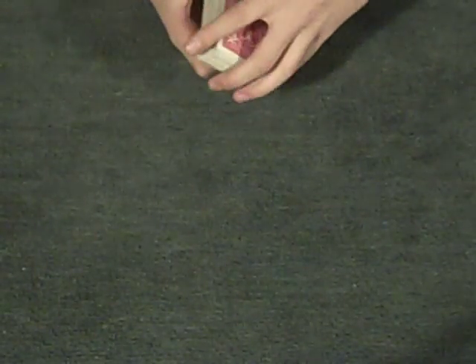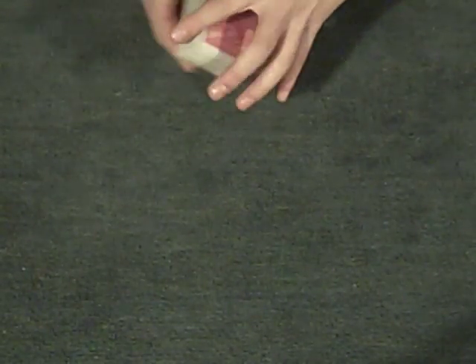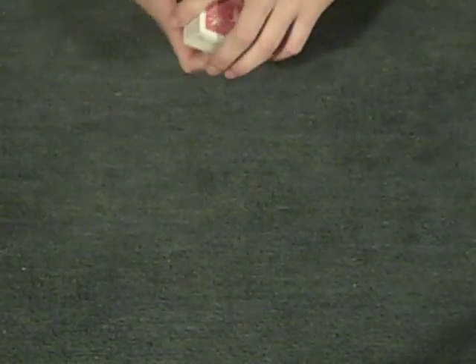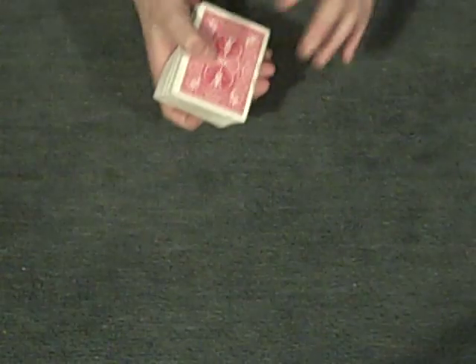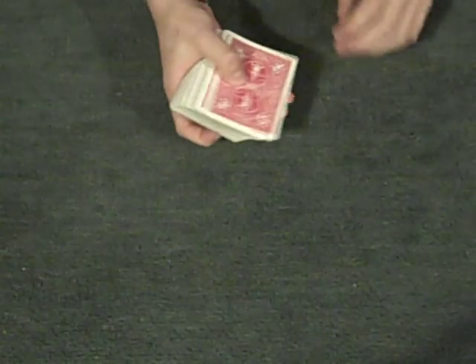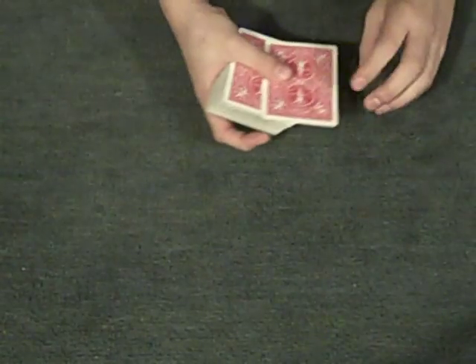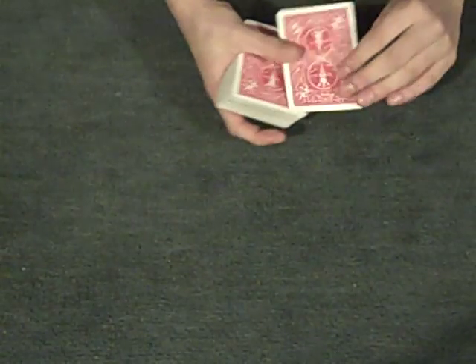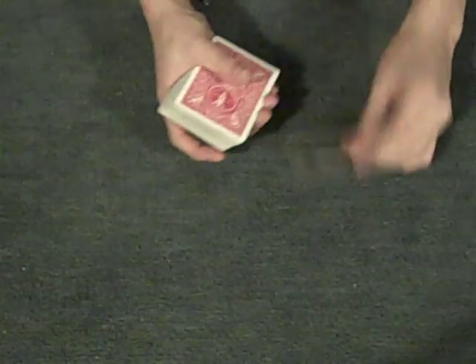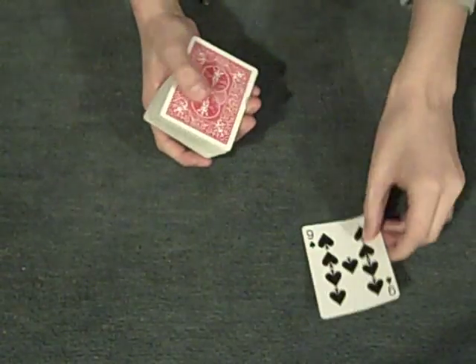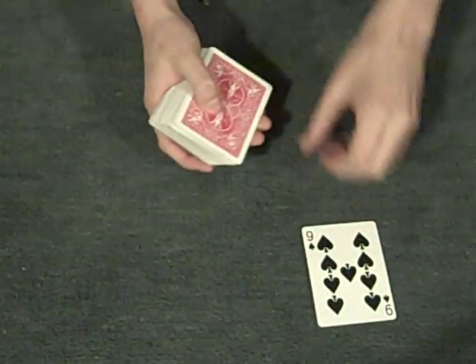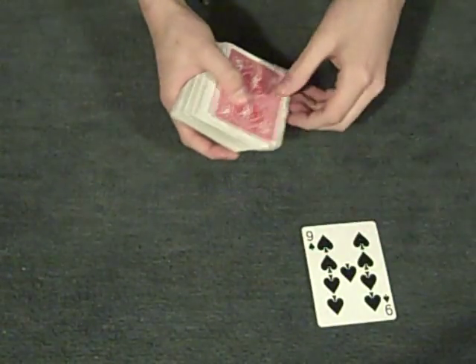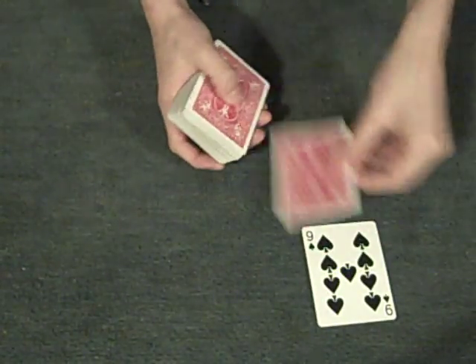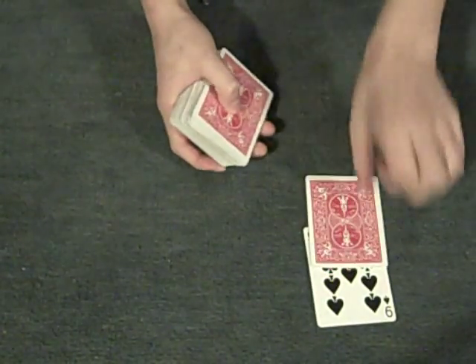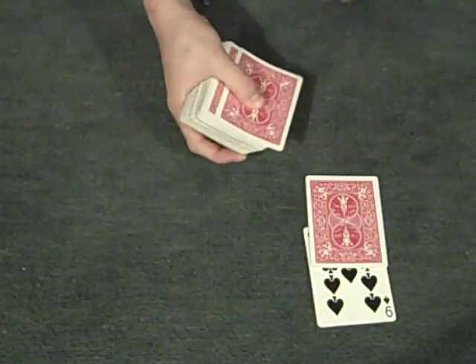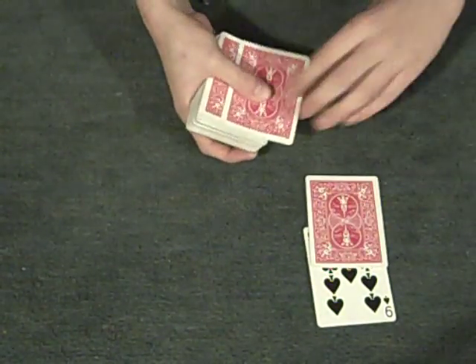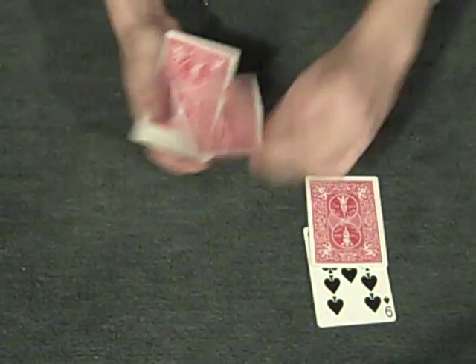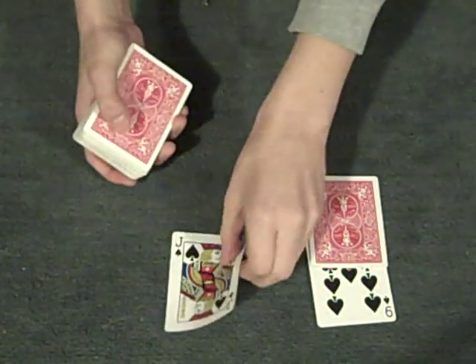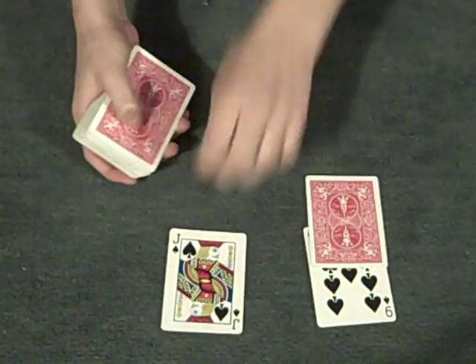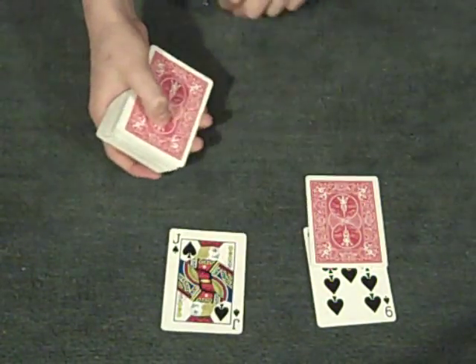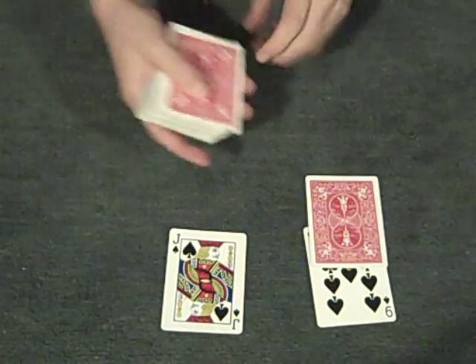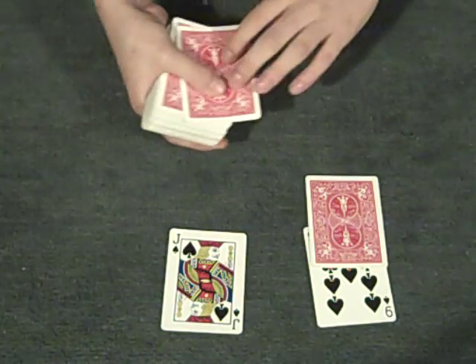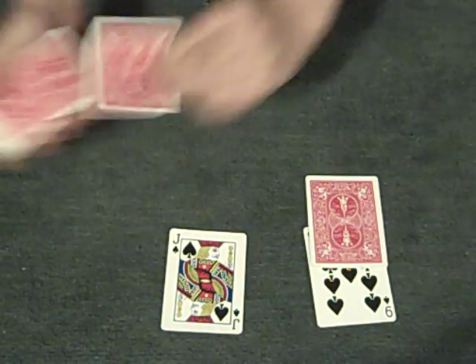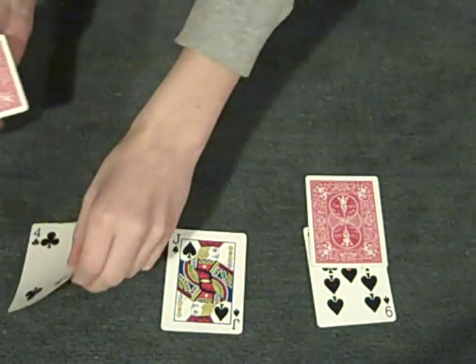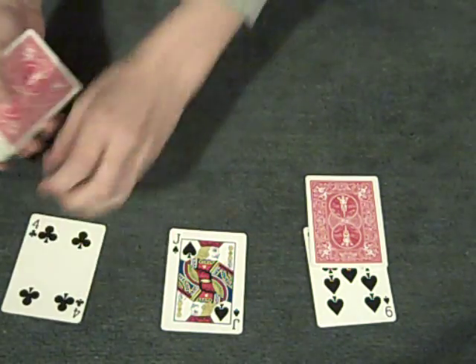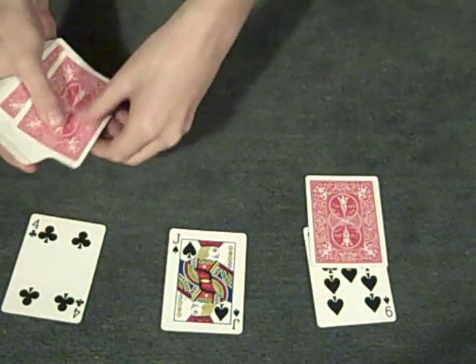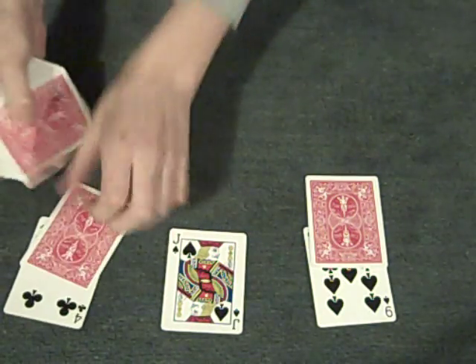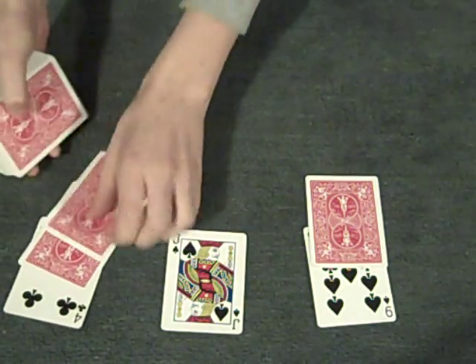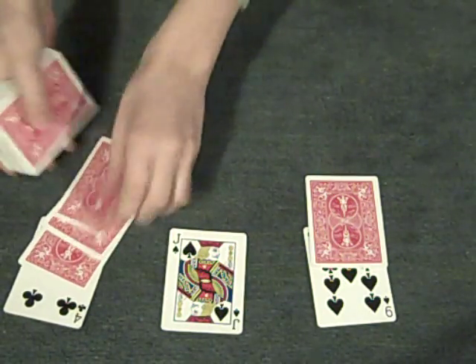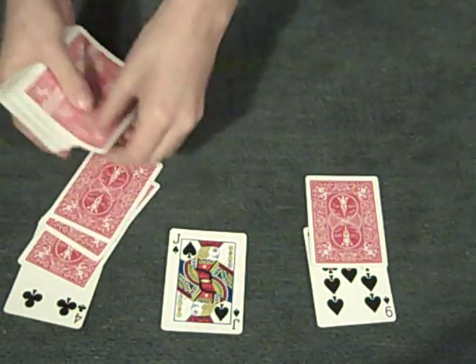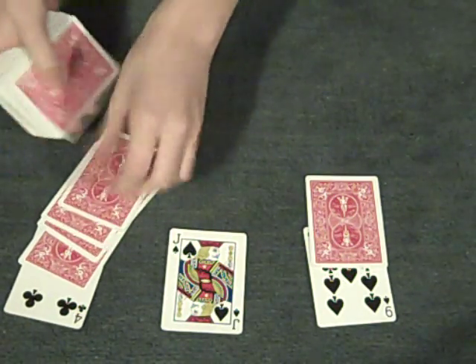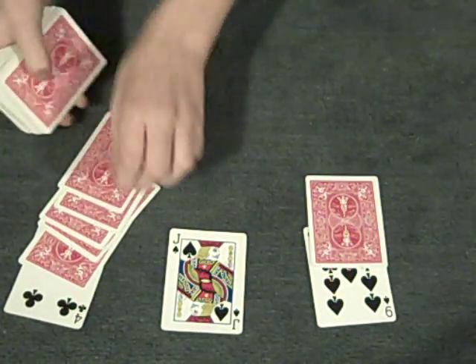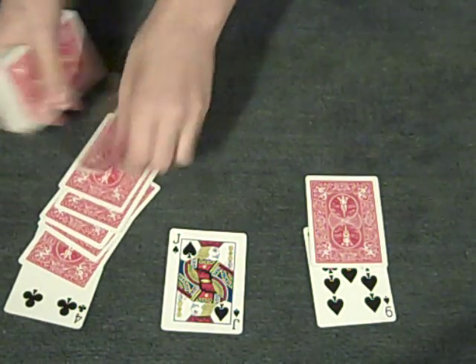Then what you can do is flip over the audience's pile. For example: 9, 10, and then jack — so that's 10 — and that's 4, 5, 6, 7, 8, 9, 10. You're reading the face values of the cards as you flip them.